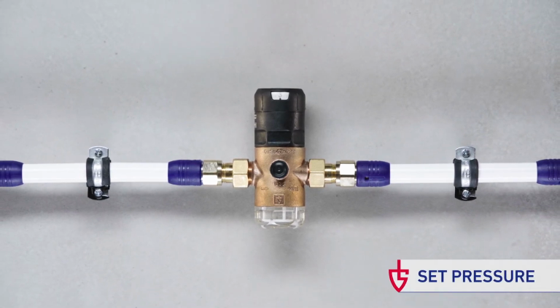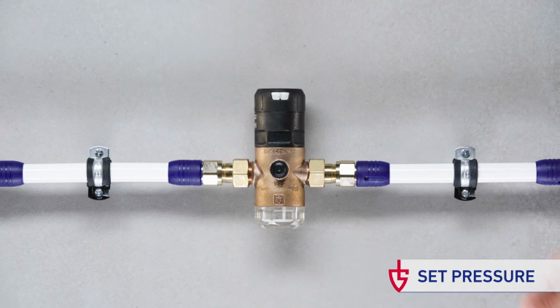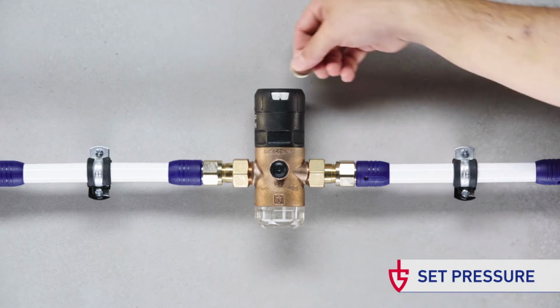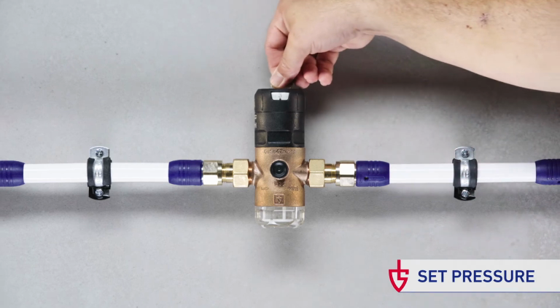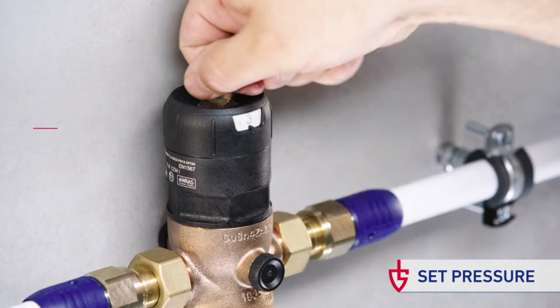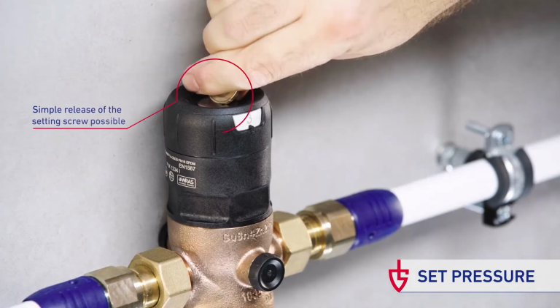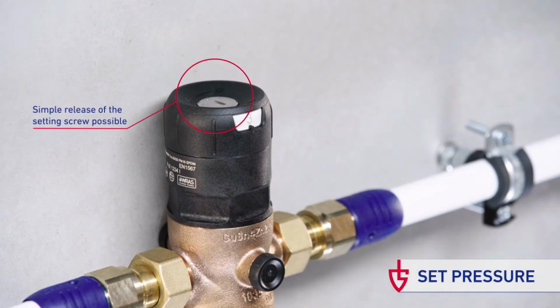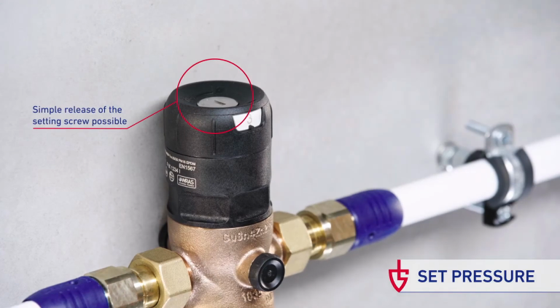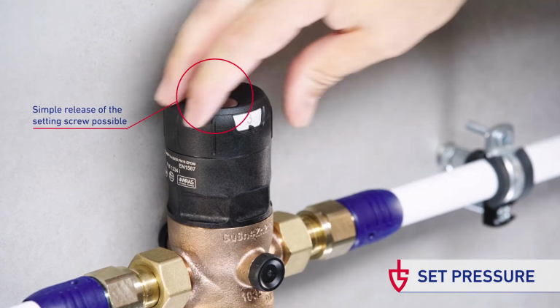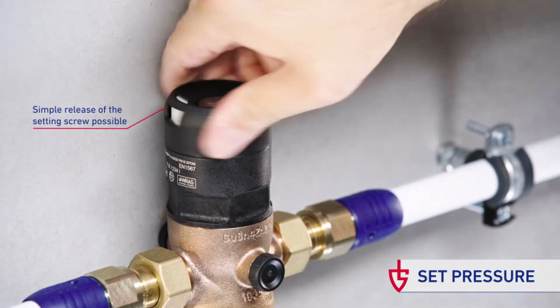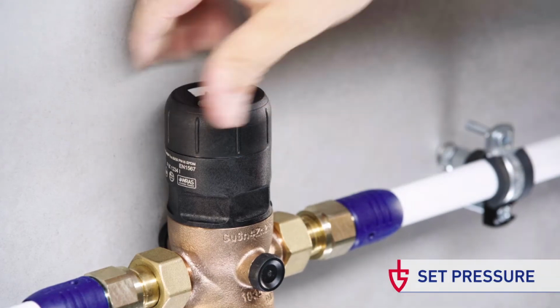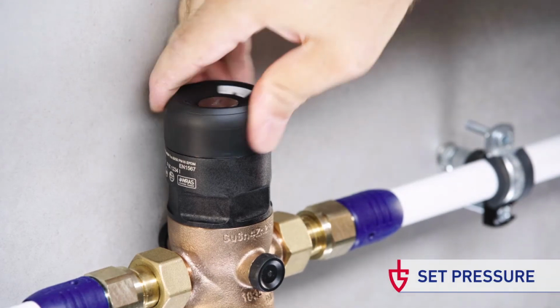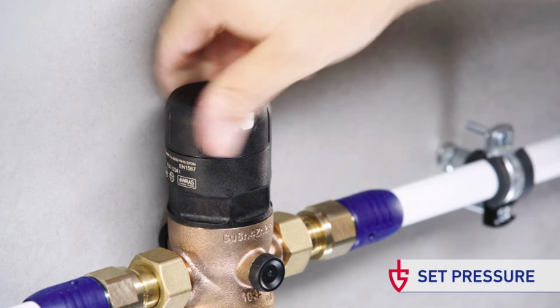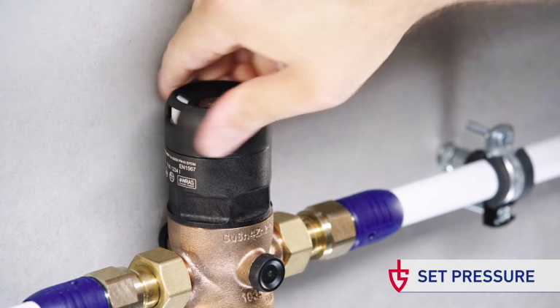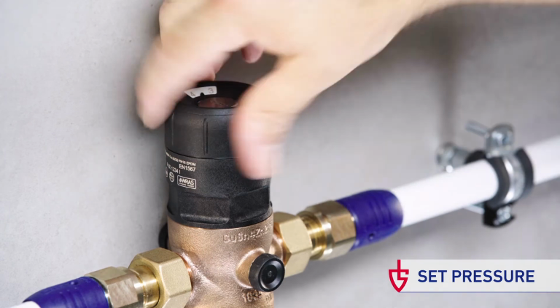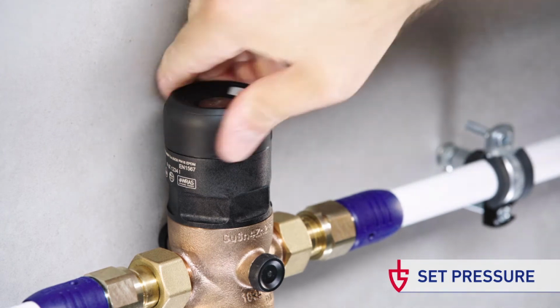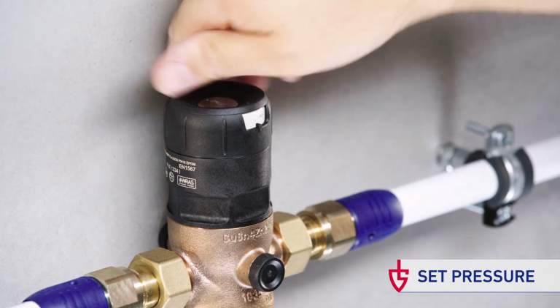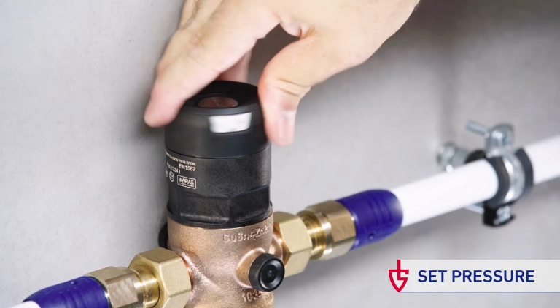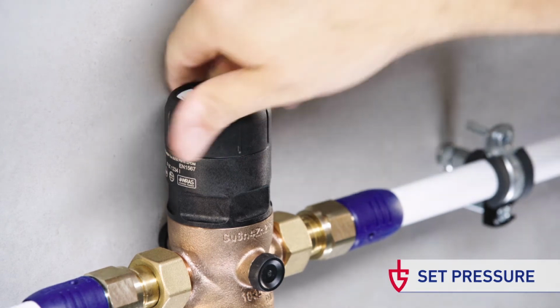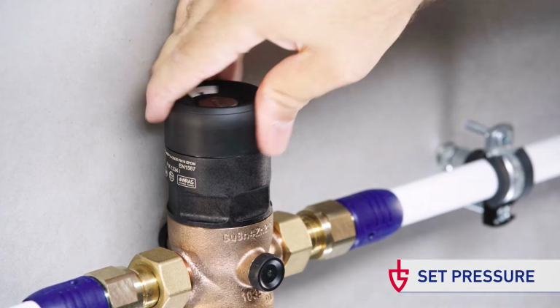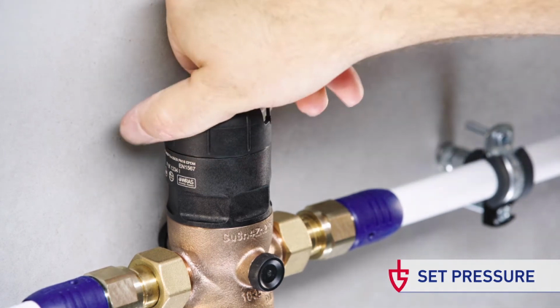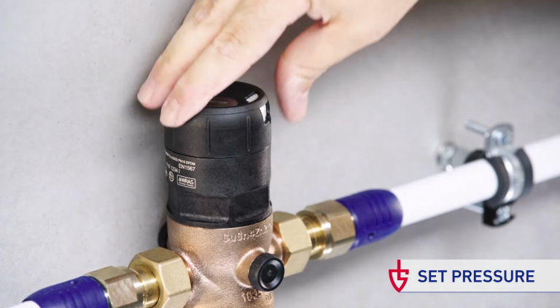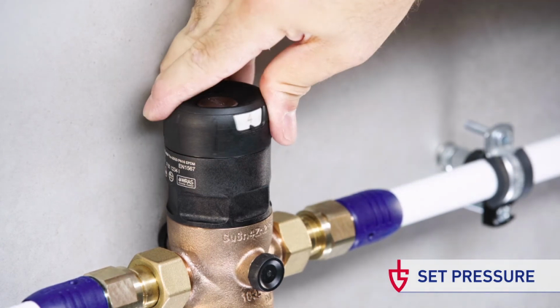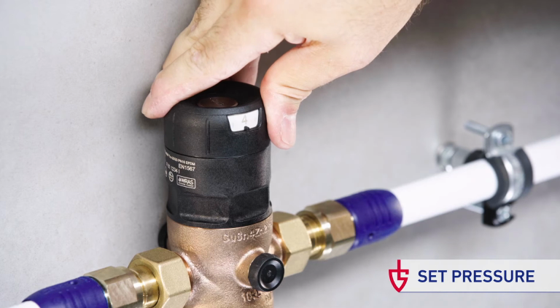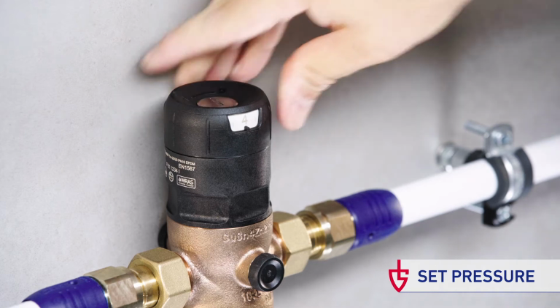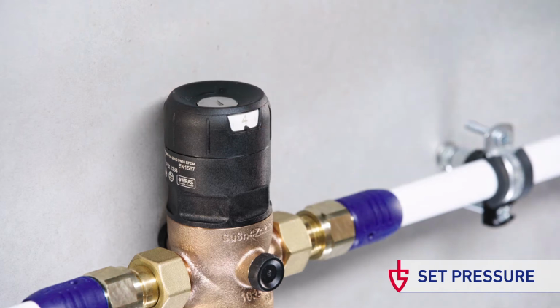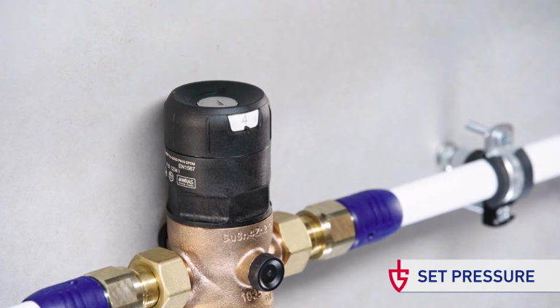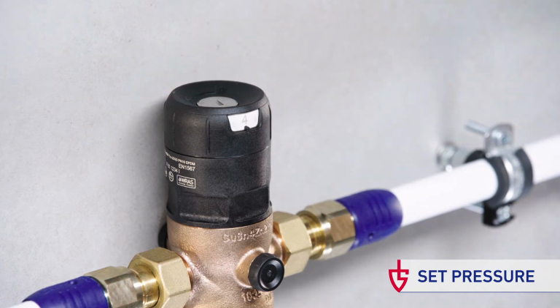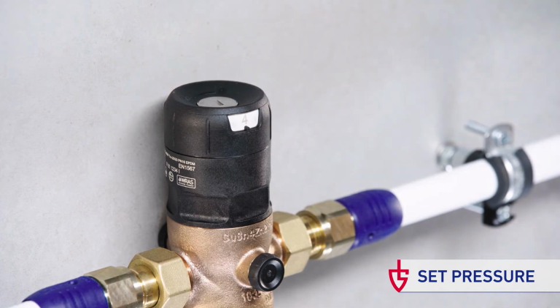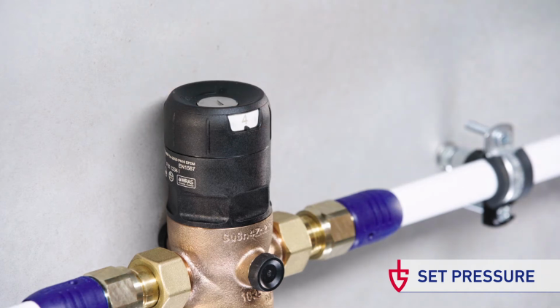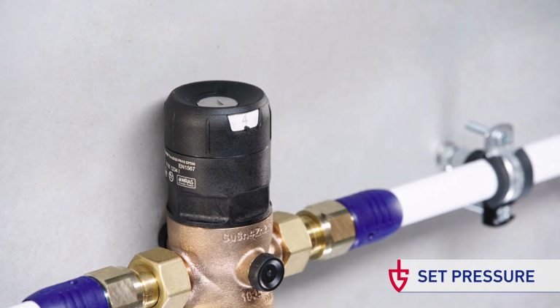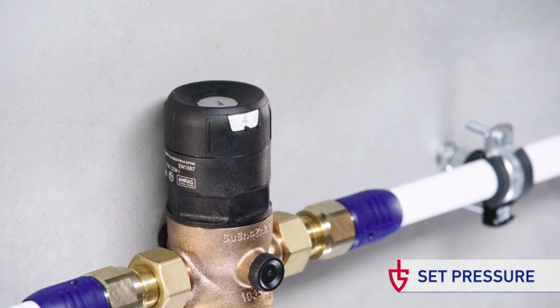To set the outlet pressure, simply release the setting screw with a screwdriver or easily by using a coin. After that, the required set pressure can be set by use of the easy-to-operate ergonomic adjustment handle.